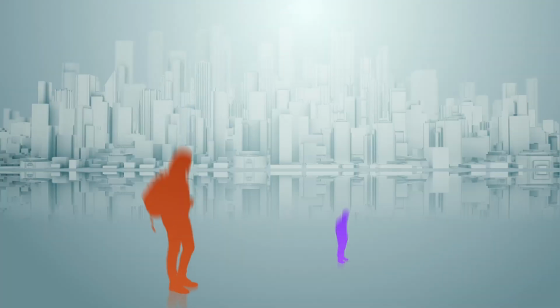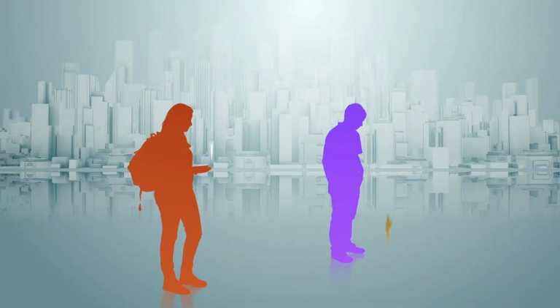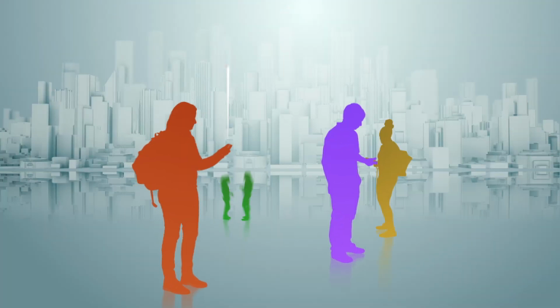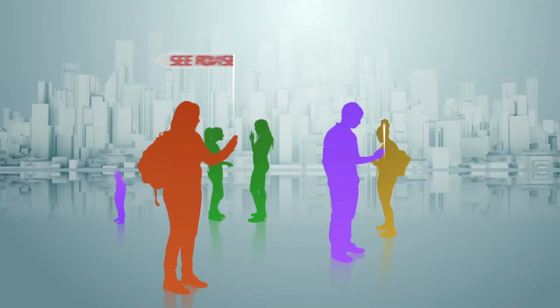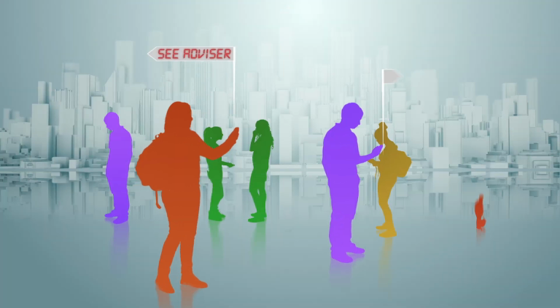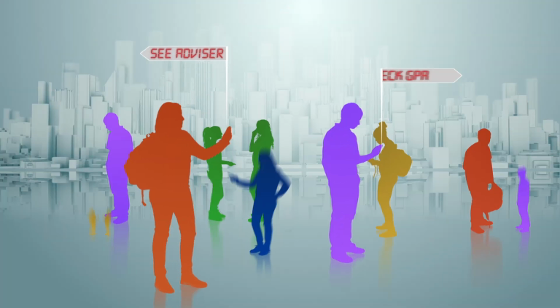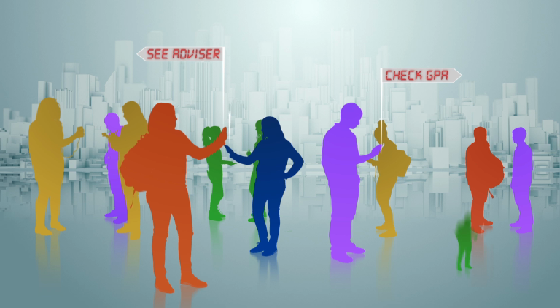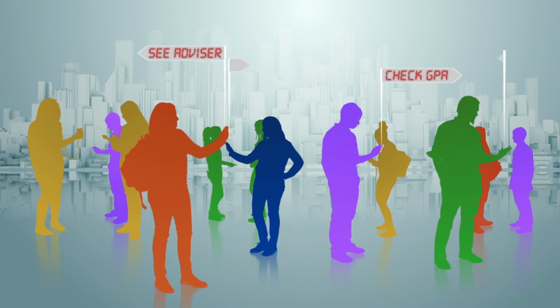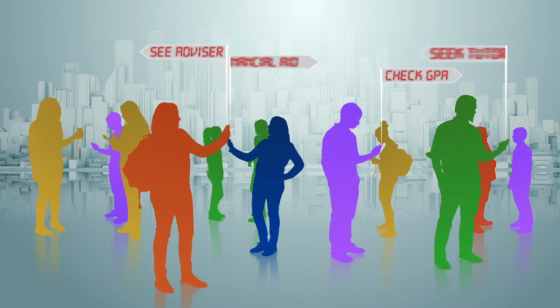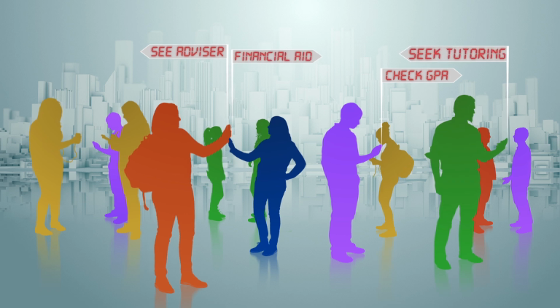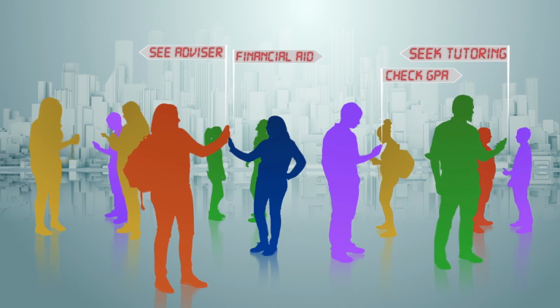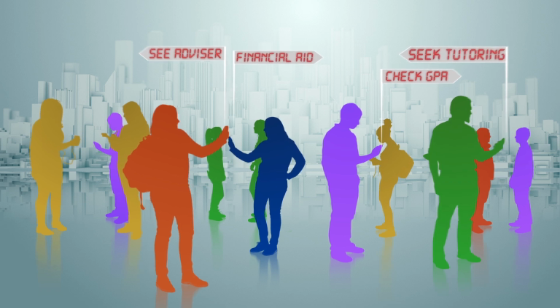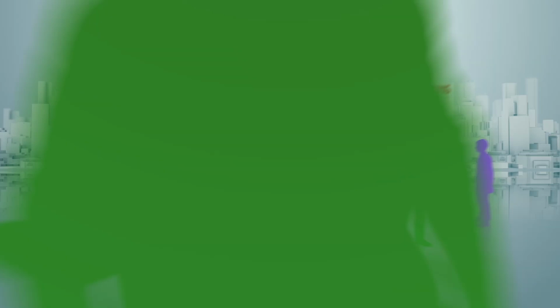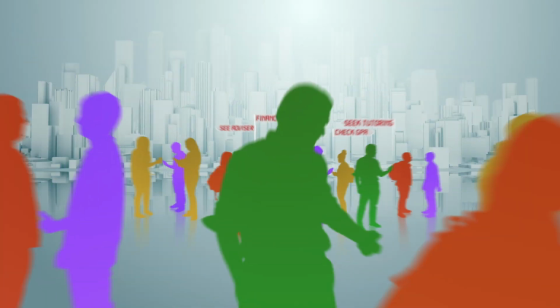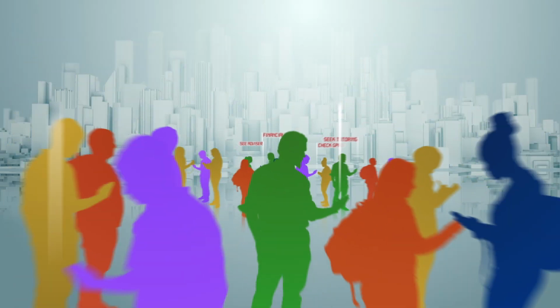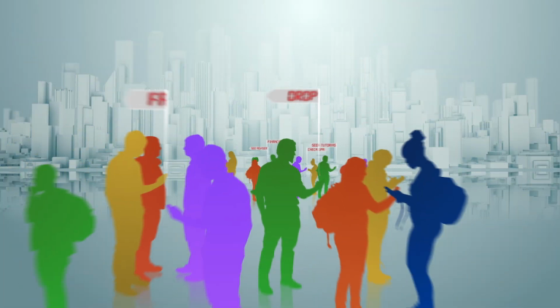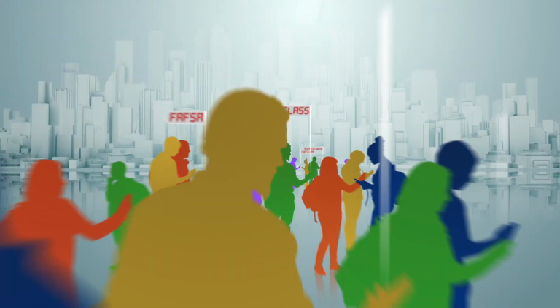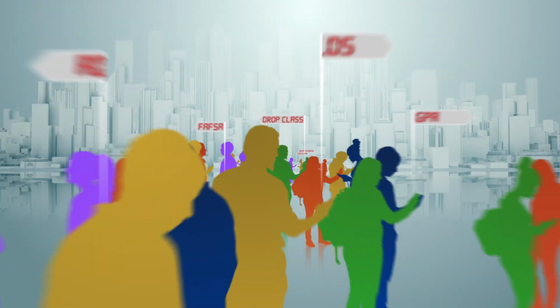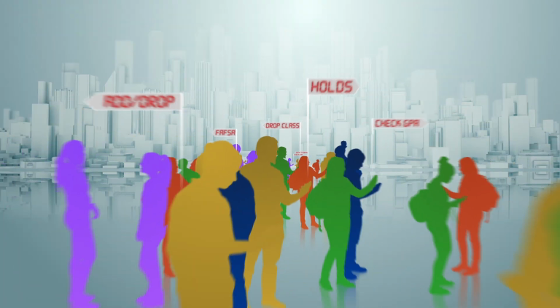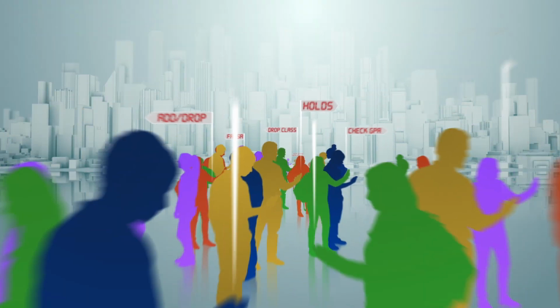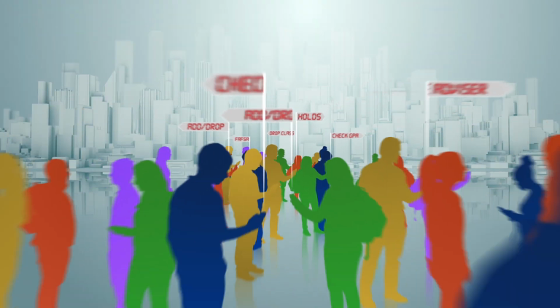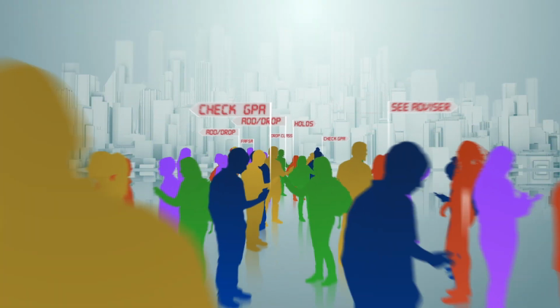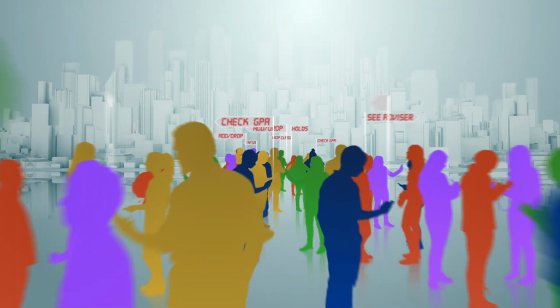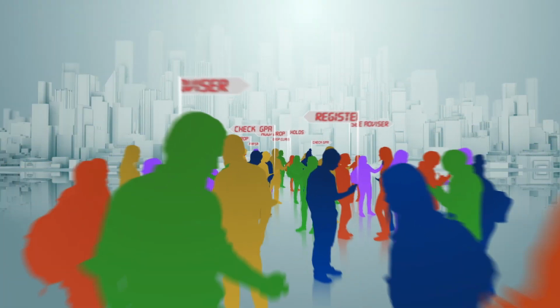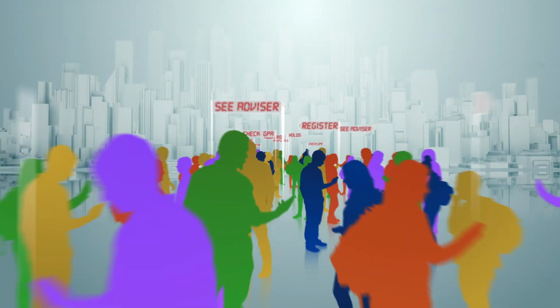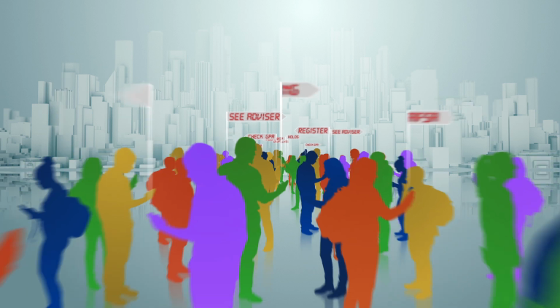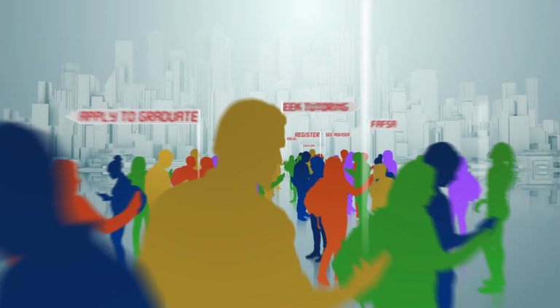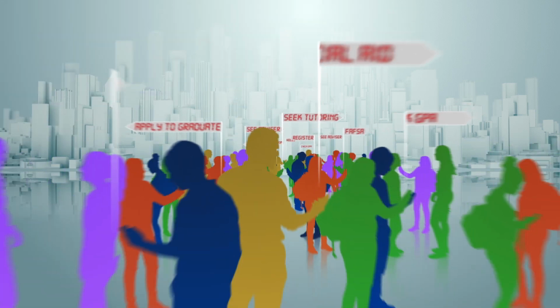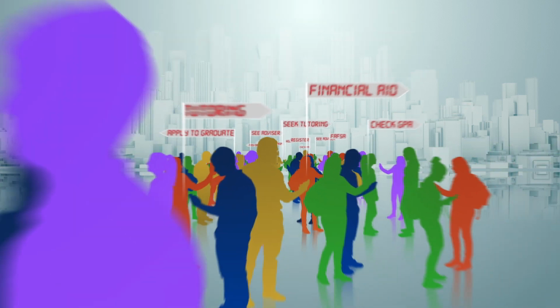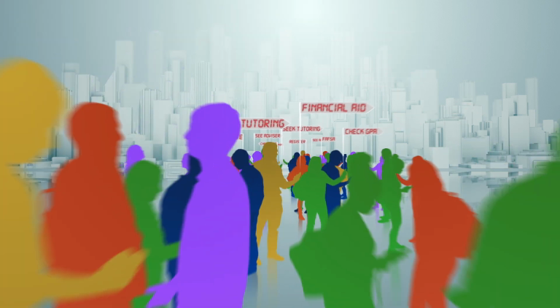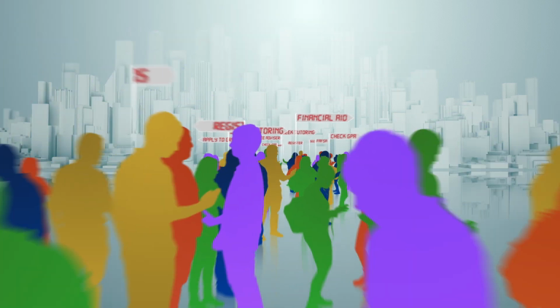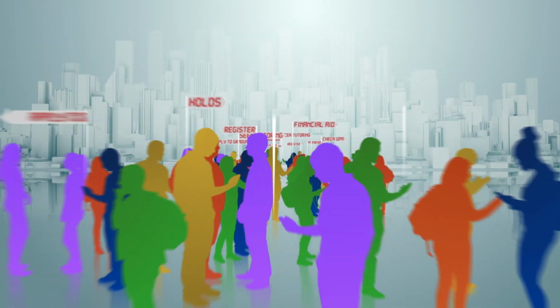We track the progress of 30,000 students daily, and with 700 alerts programmed in our system, we are ready to help when a student goes off track.